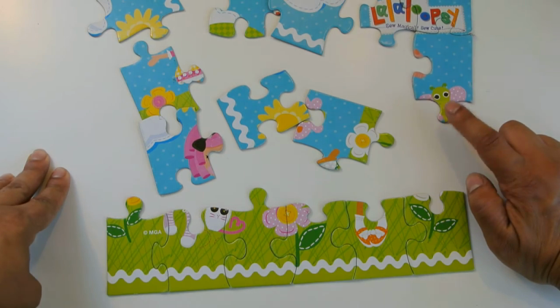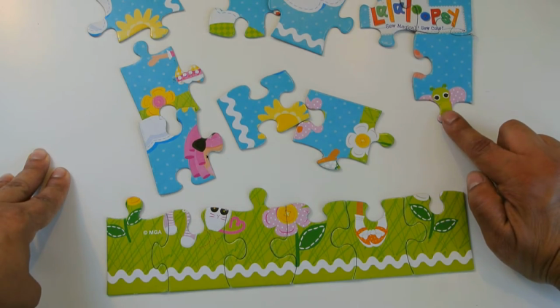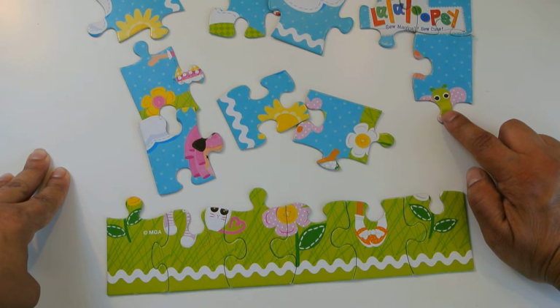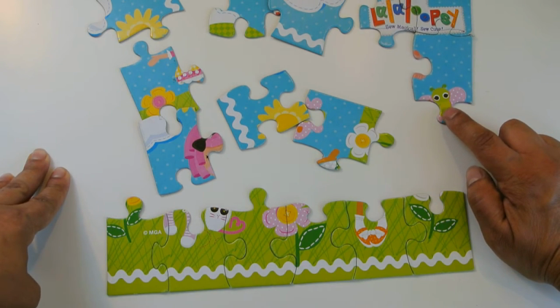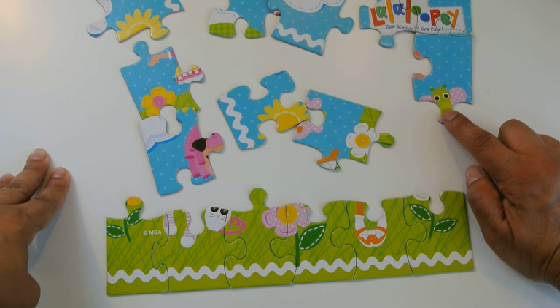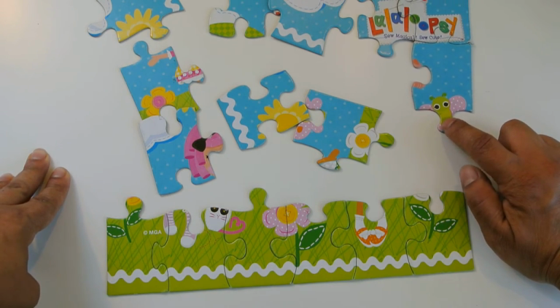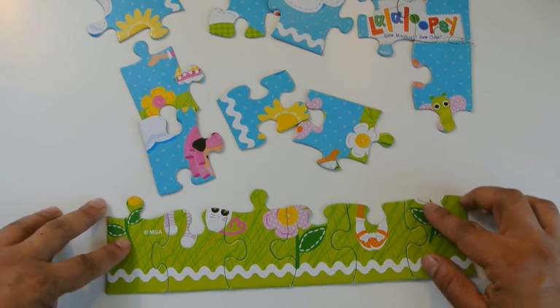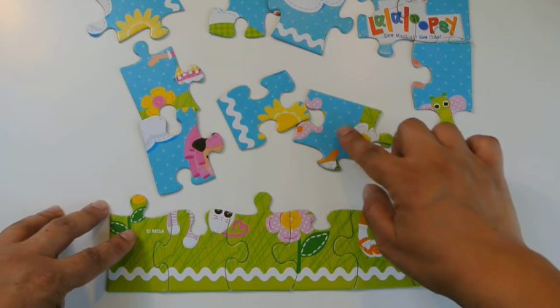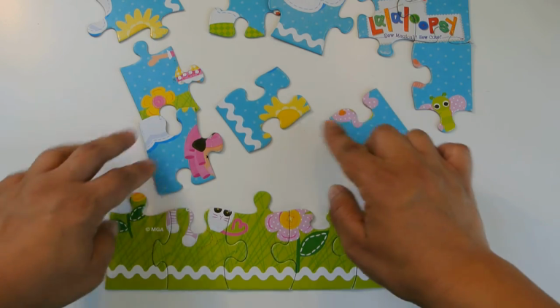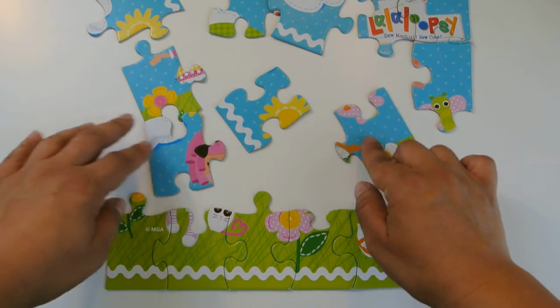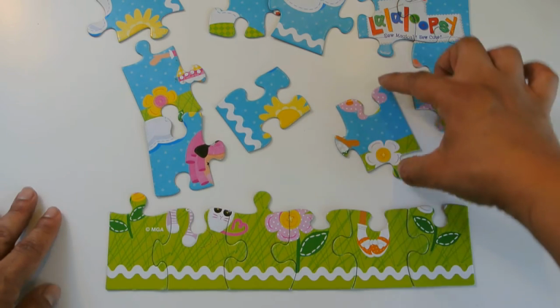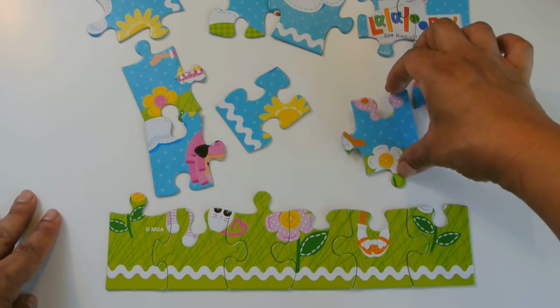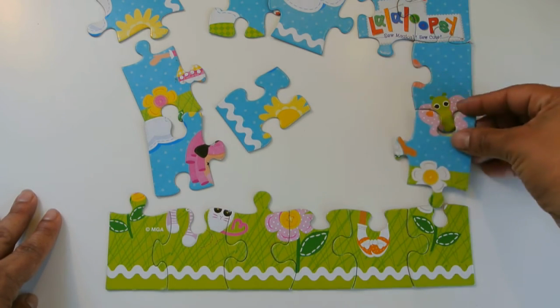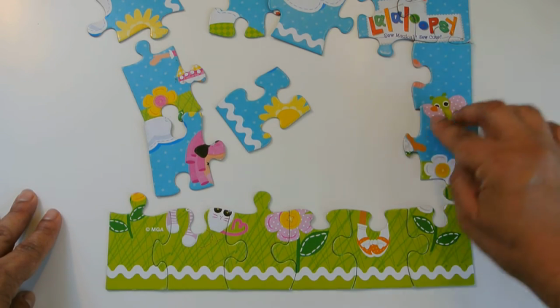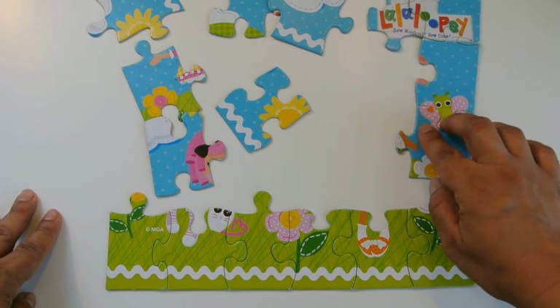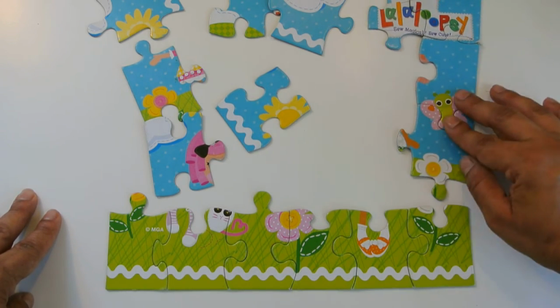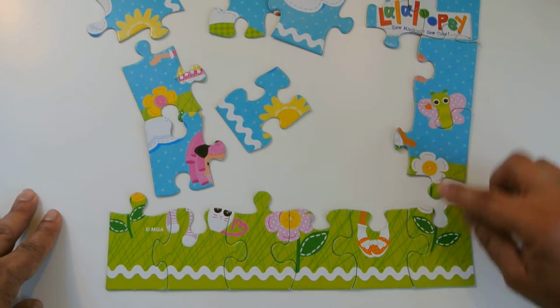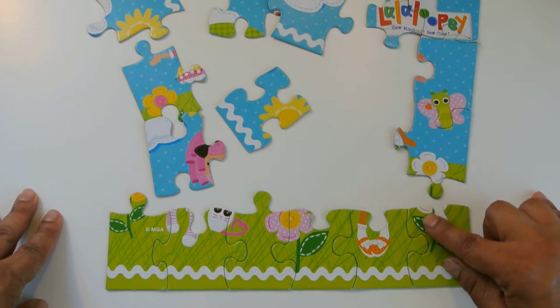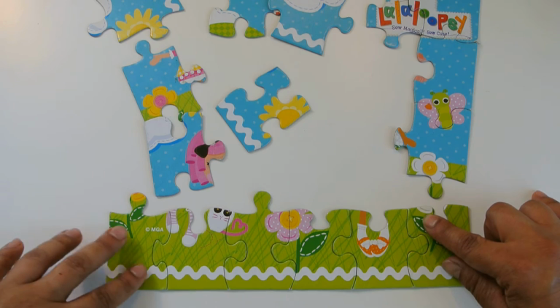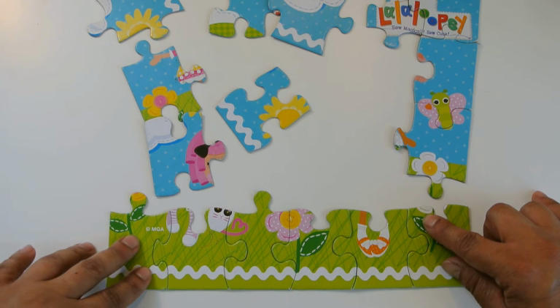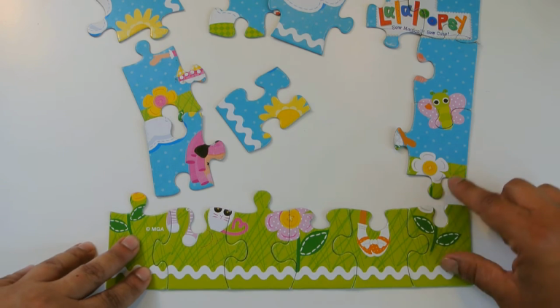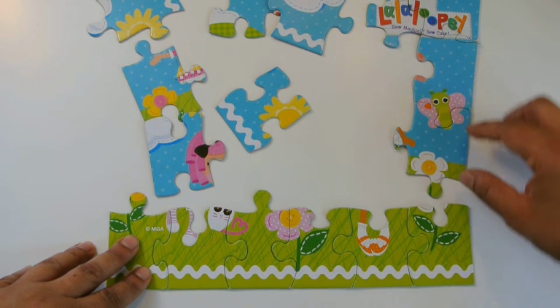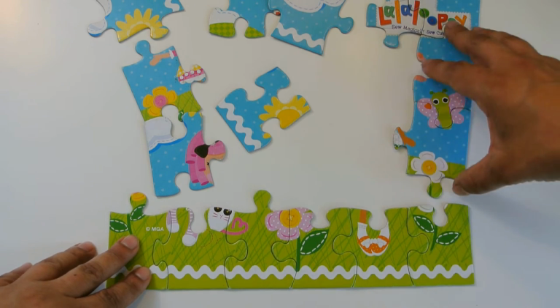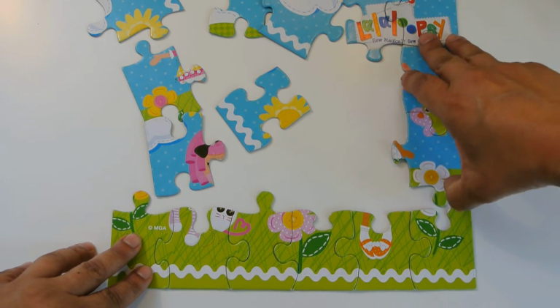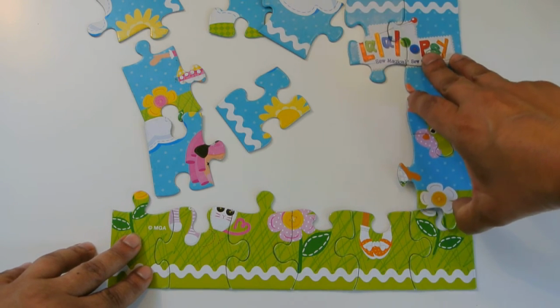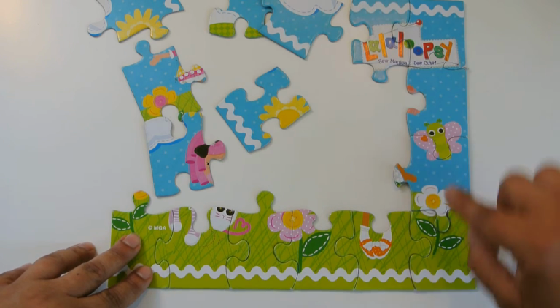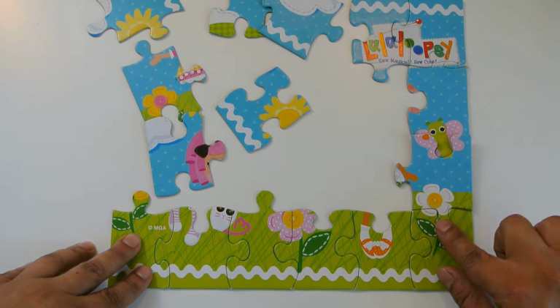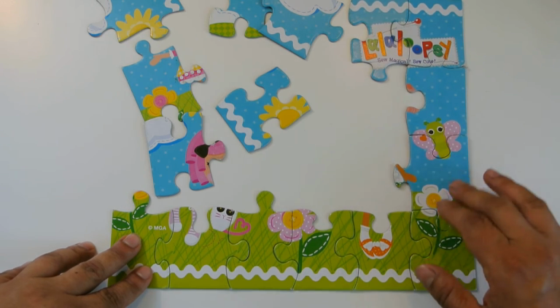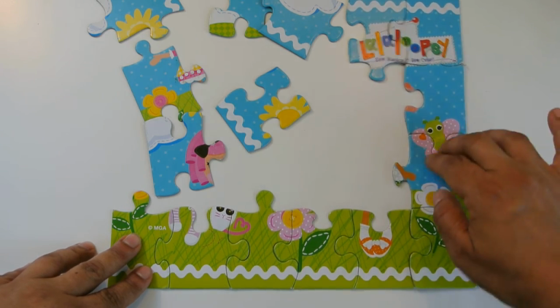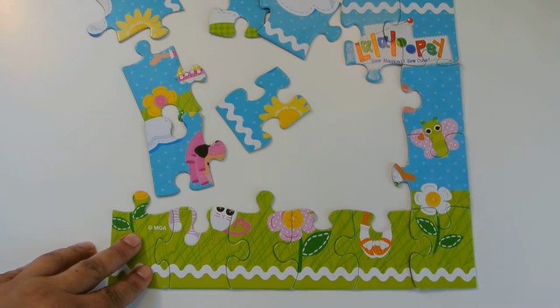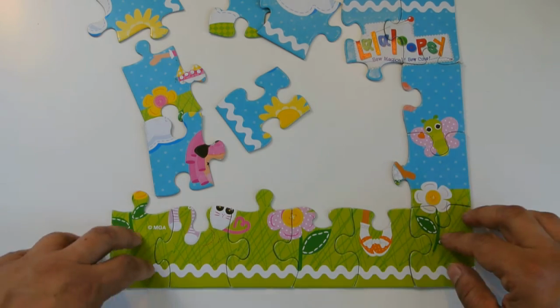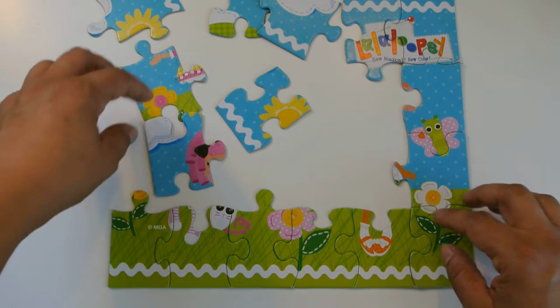There's a little butterfly here — do you see it? Oh, there's a little butterfly there too, and I think this is the petal of the flower, so we're going to snap it in place.